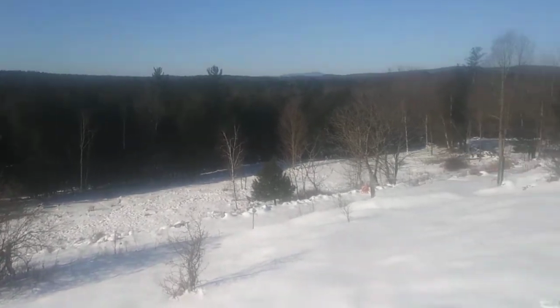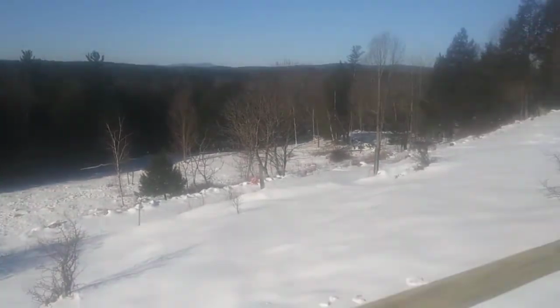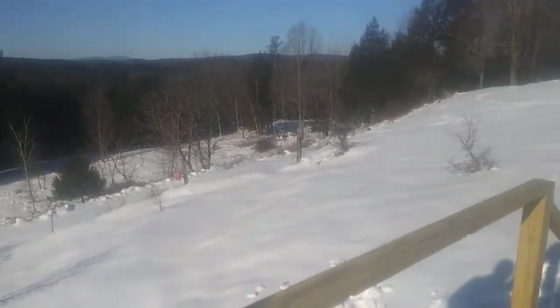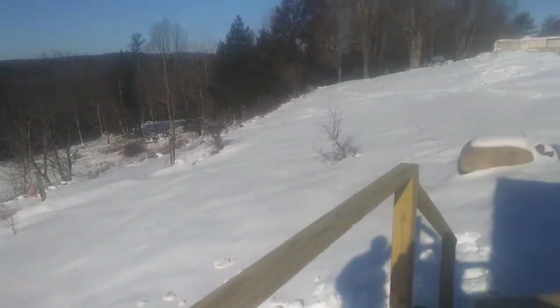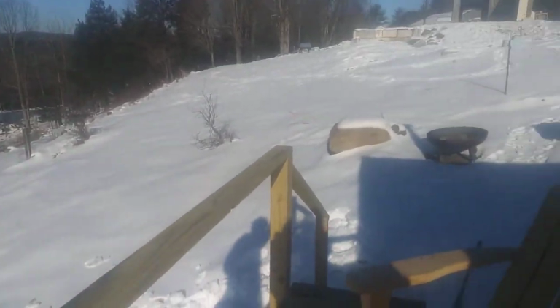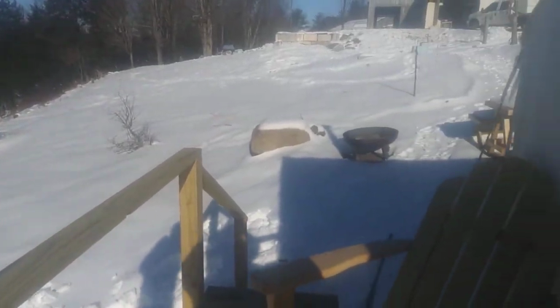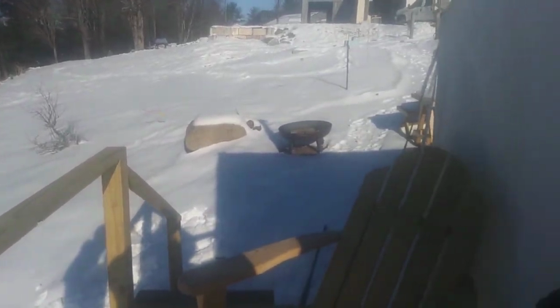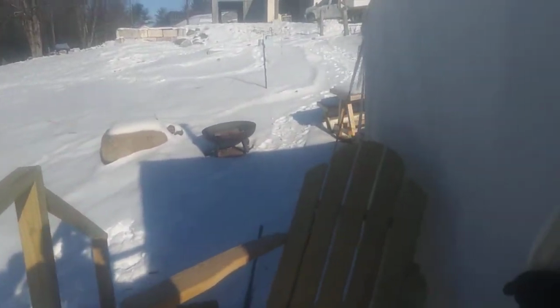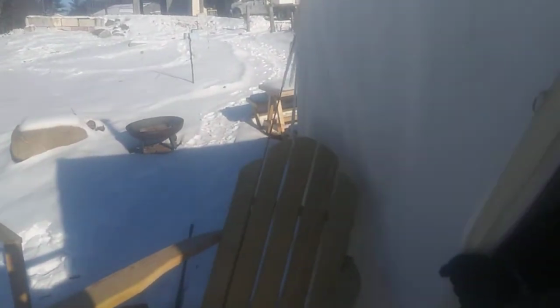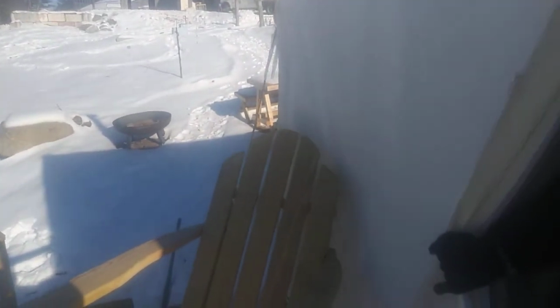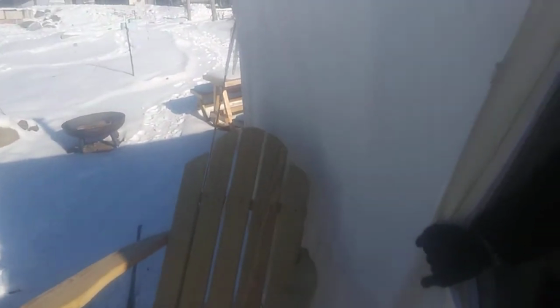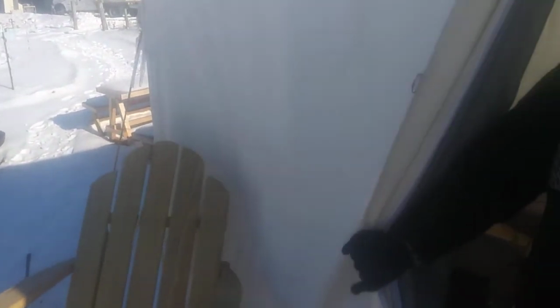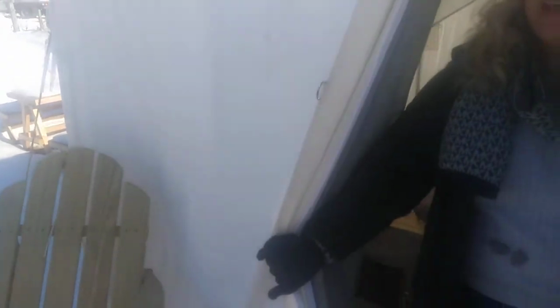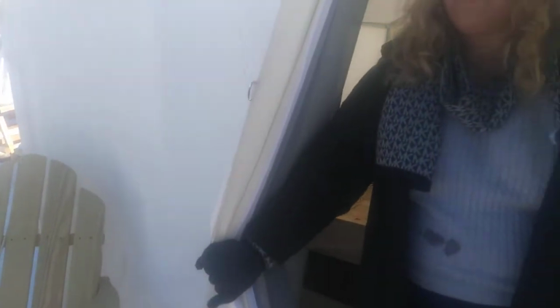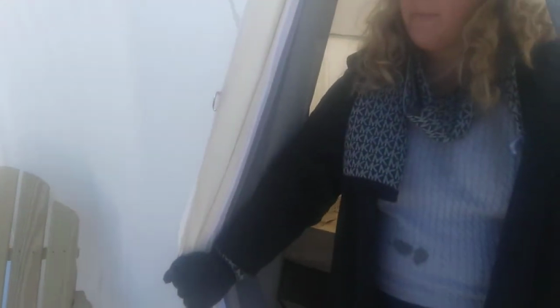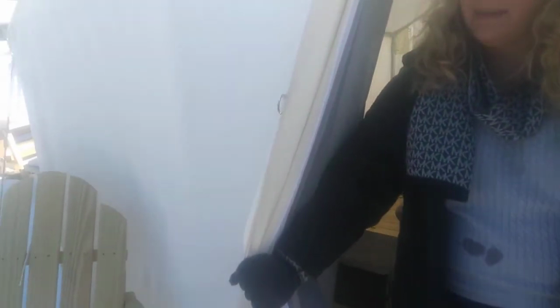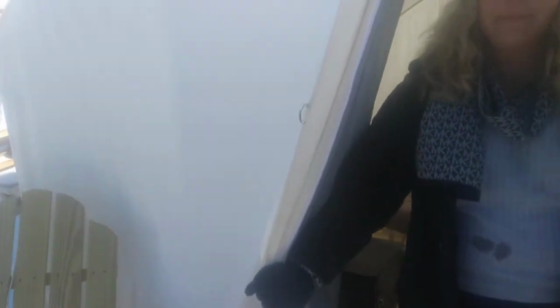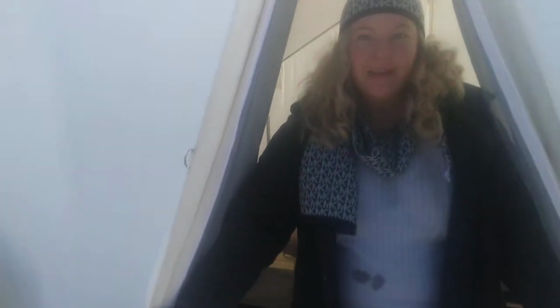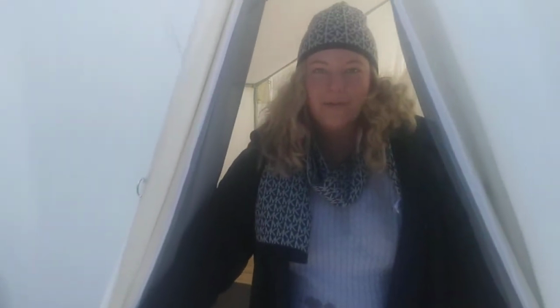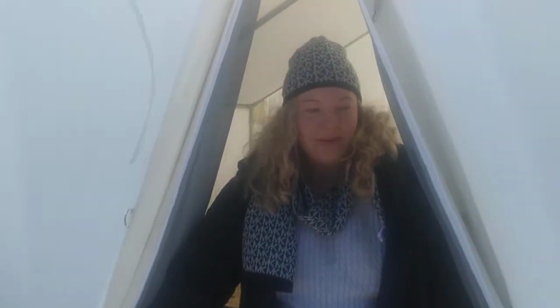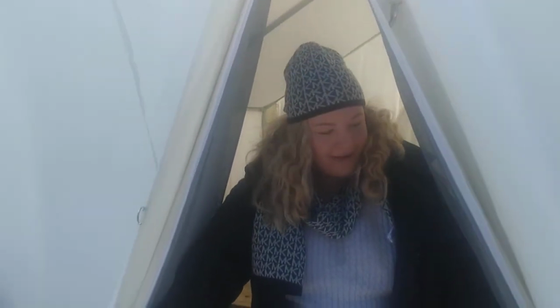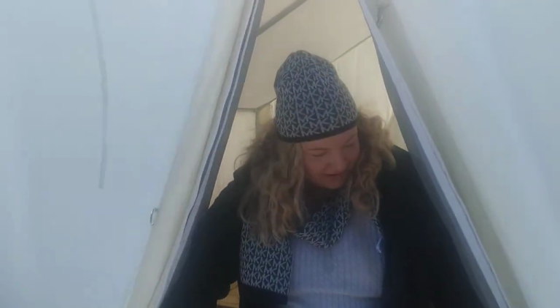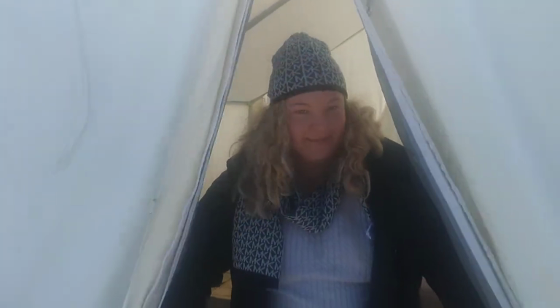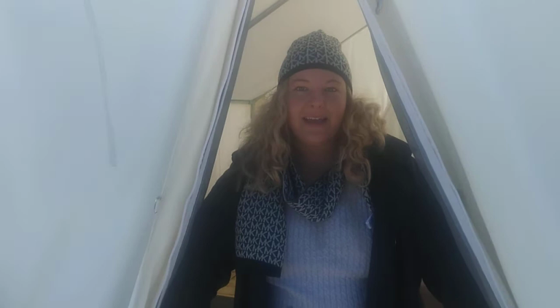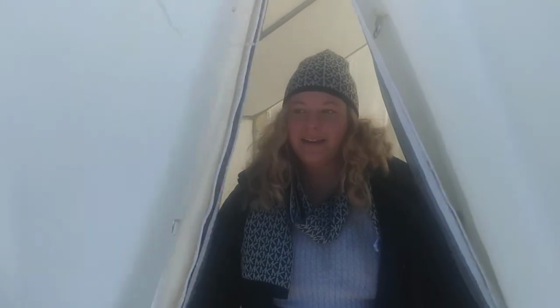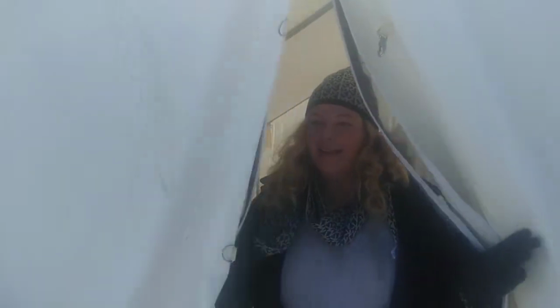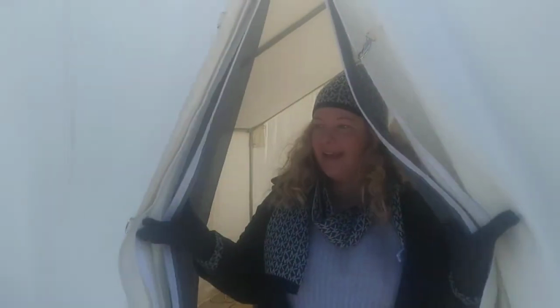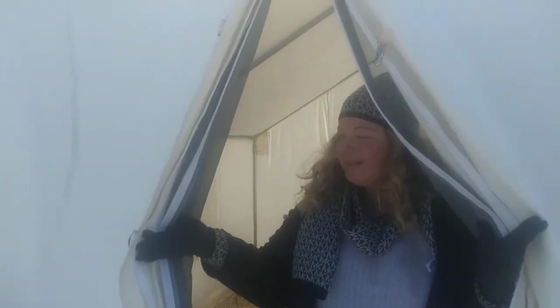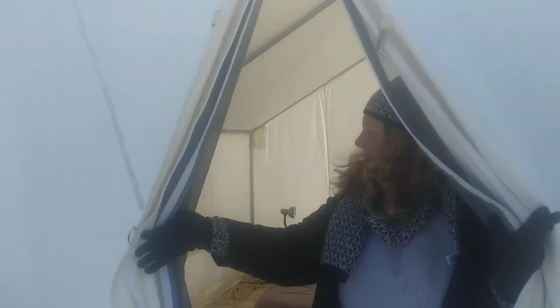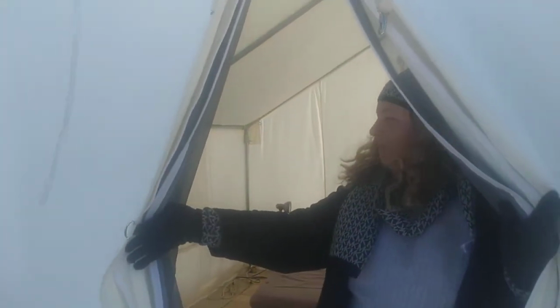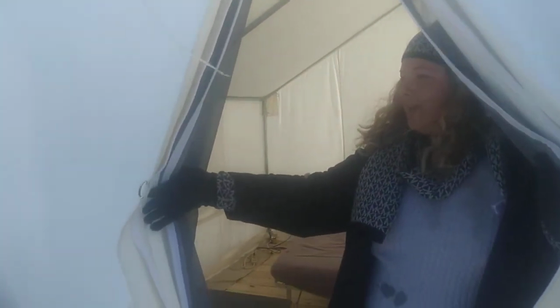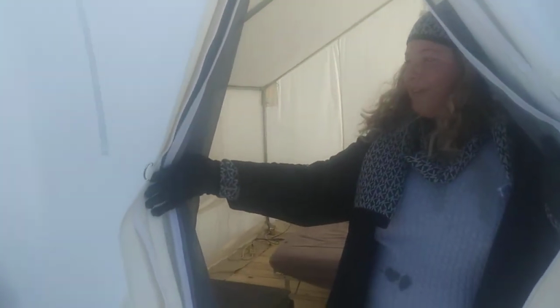And what are you doing here? What is this? Is this a tent? This is called Tenter. So it's kind of a form of glamping. So you have a canvas tent and it has a queen-size mattress.